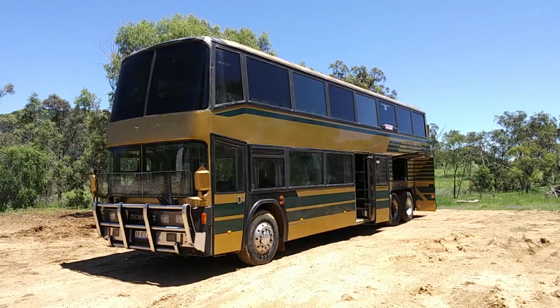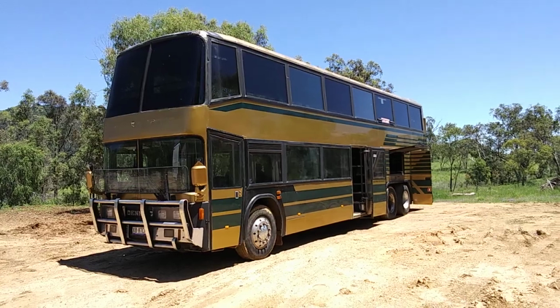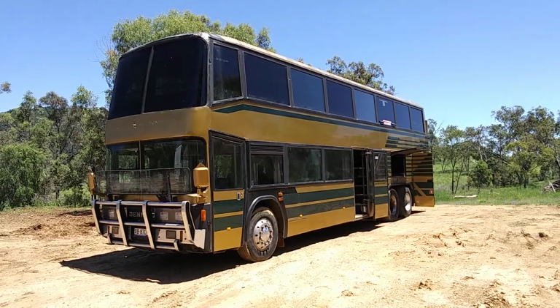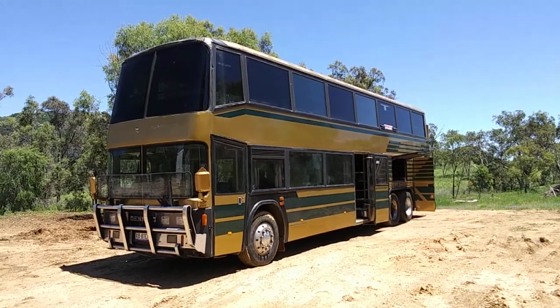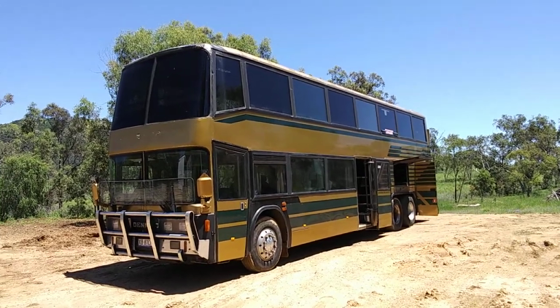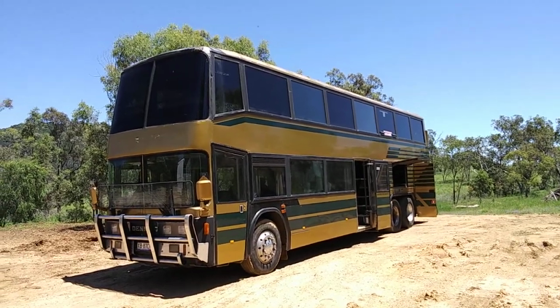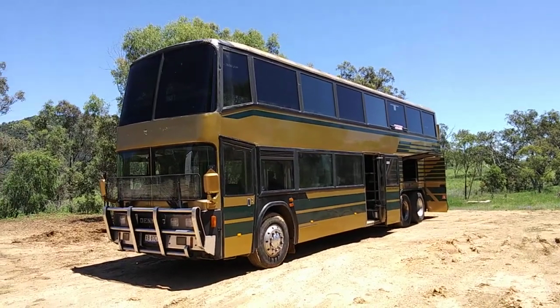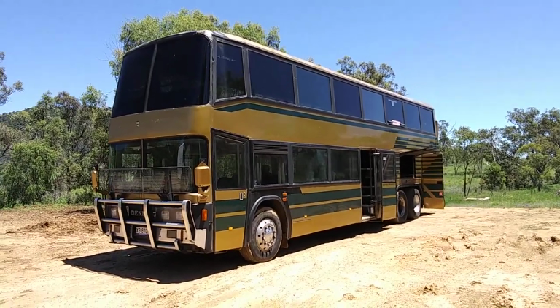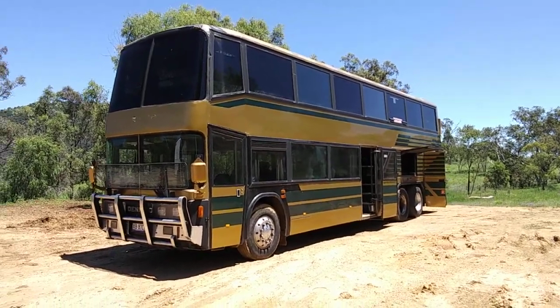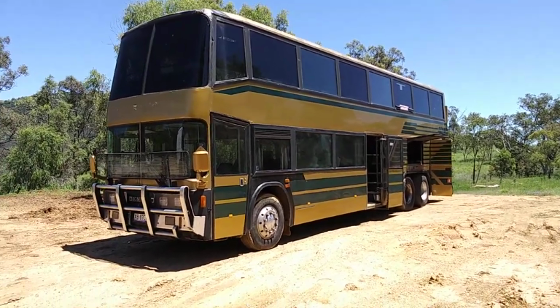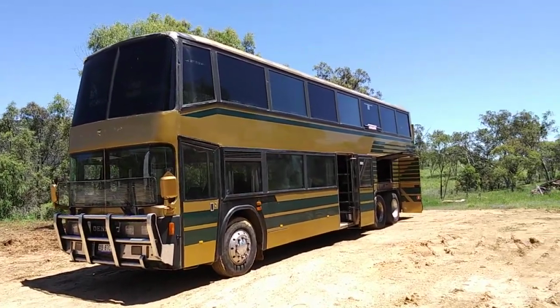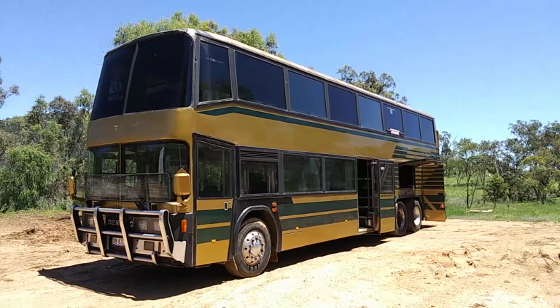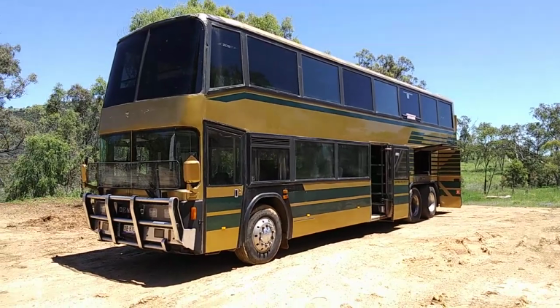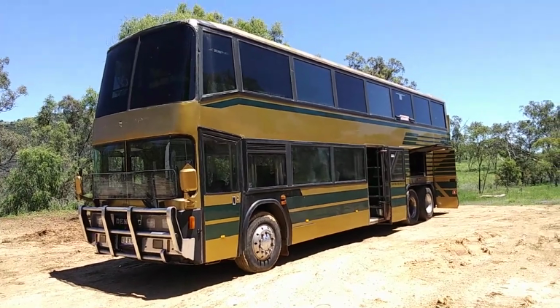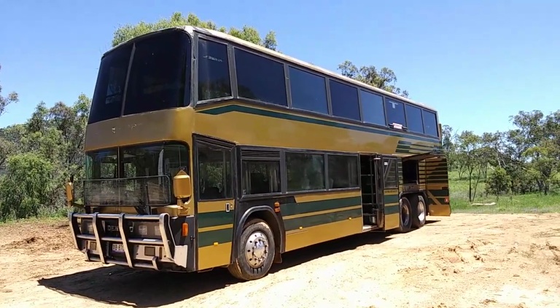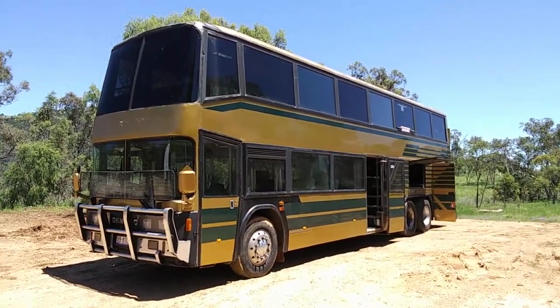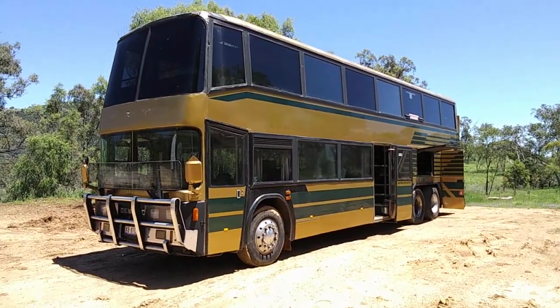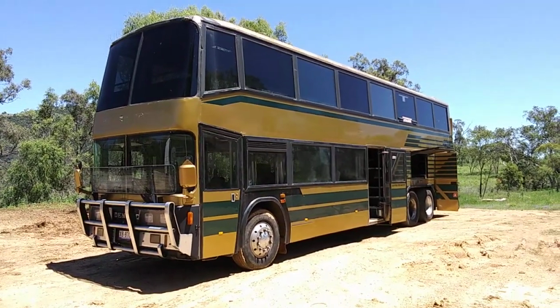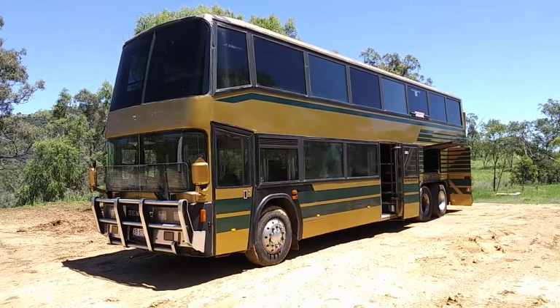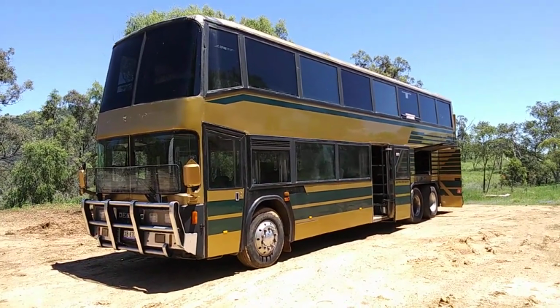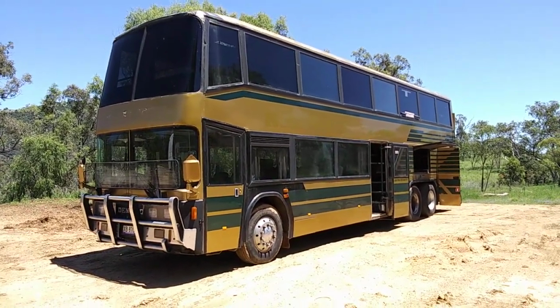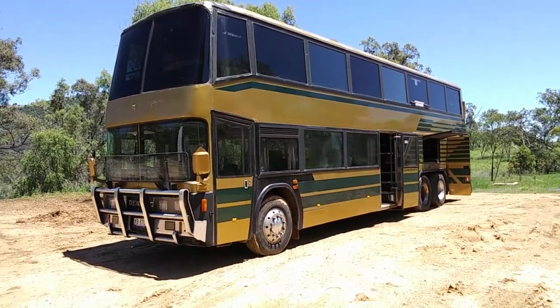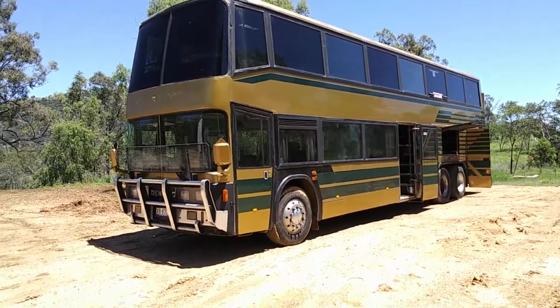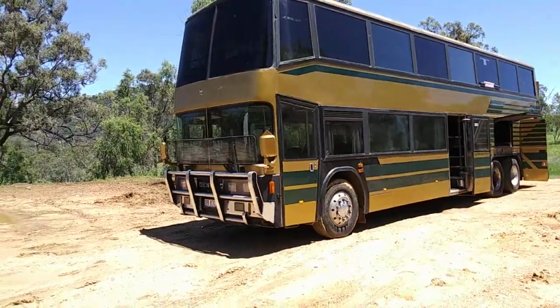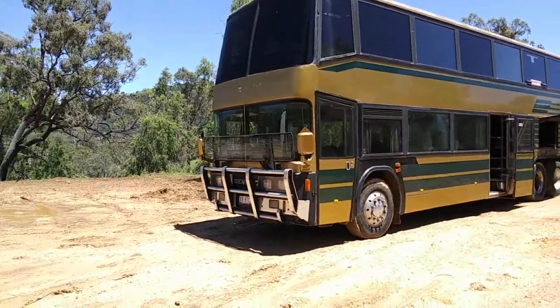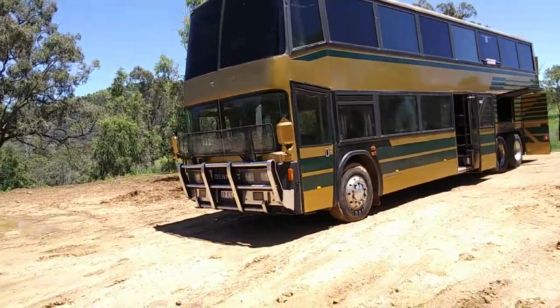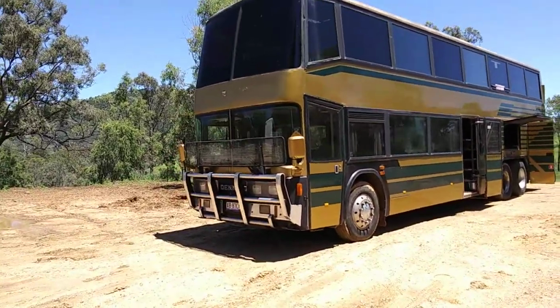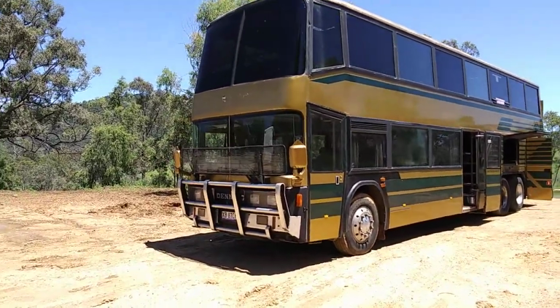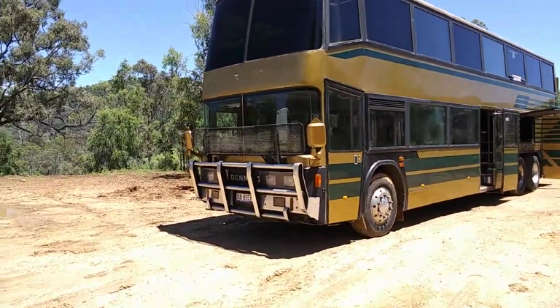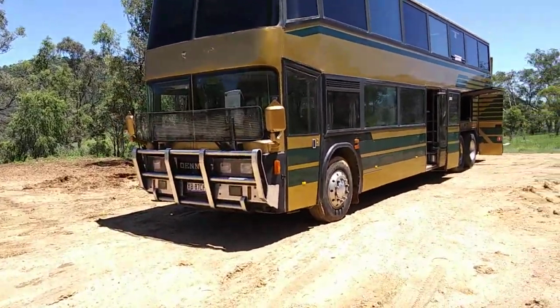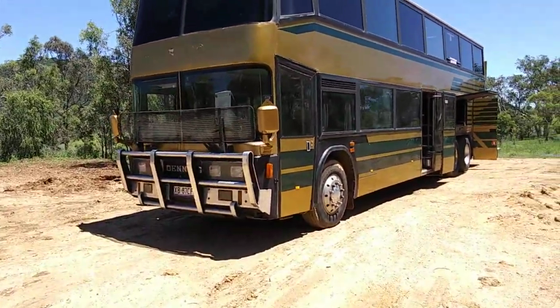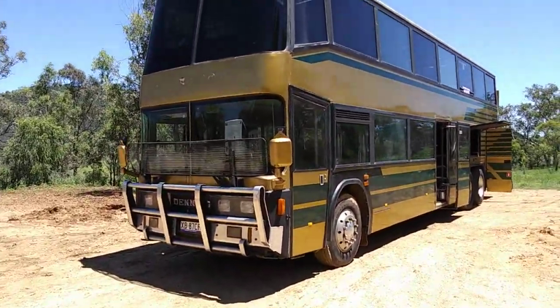Greetings all, another video on the 1998 Austral Denning double-decker bus. It's 500 horsepower, turbocharged, diesel and supercharged. It's now registered as a motorhome, as a nine-seat motorhome.